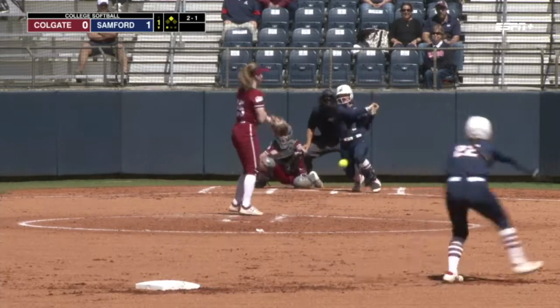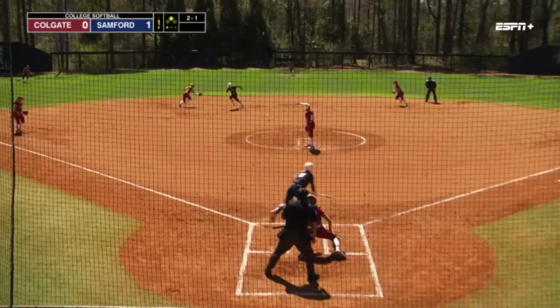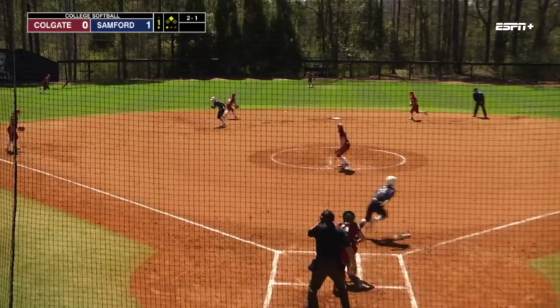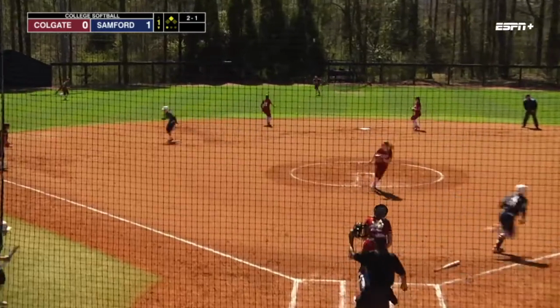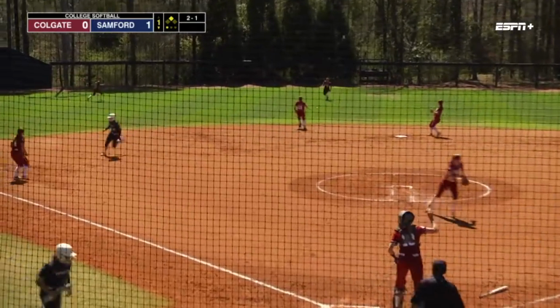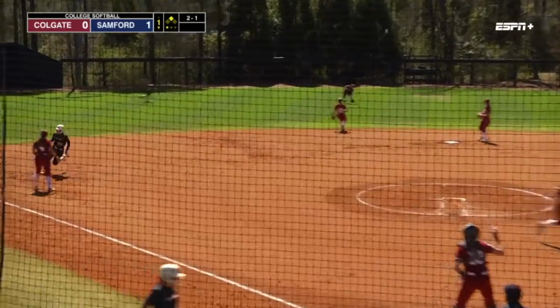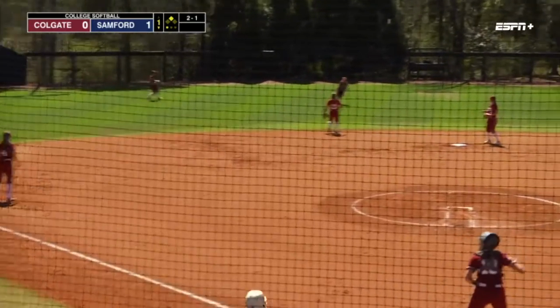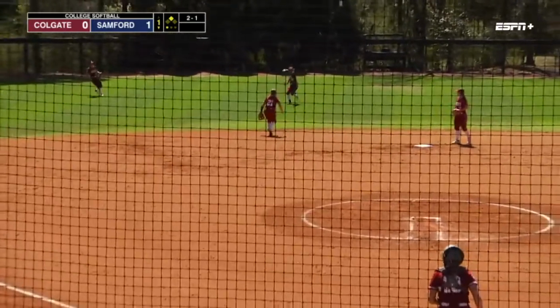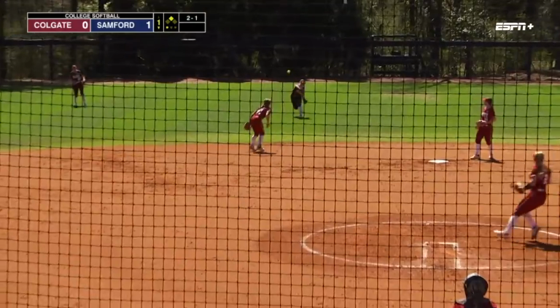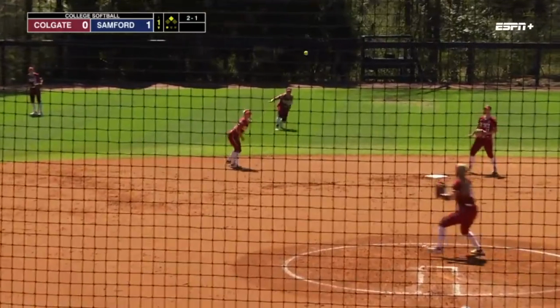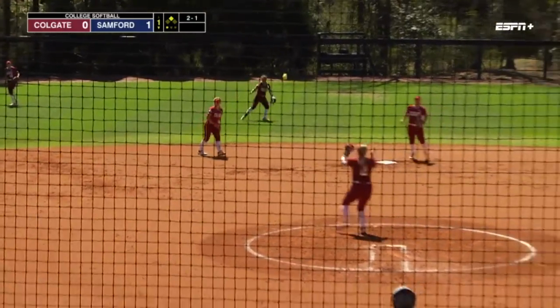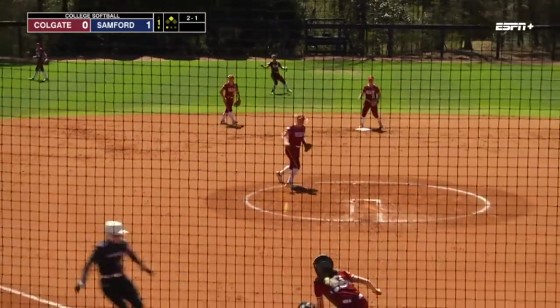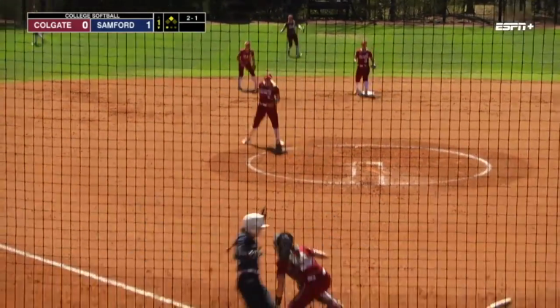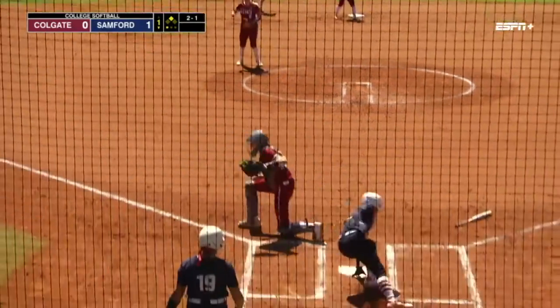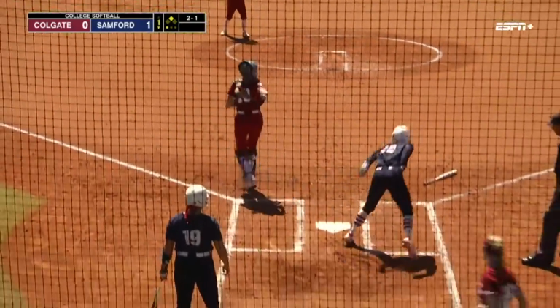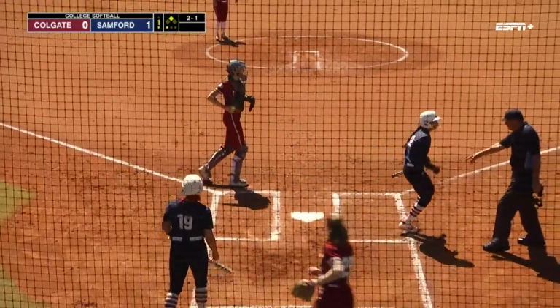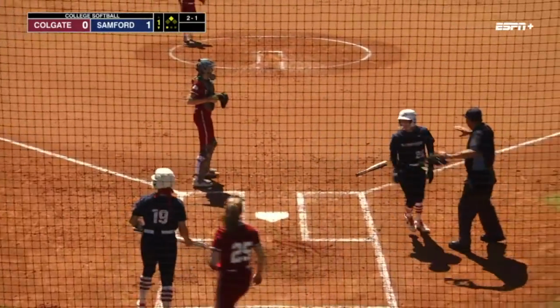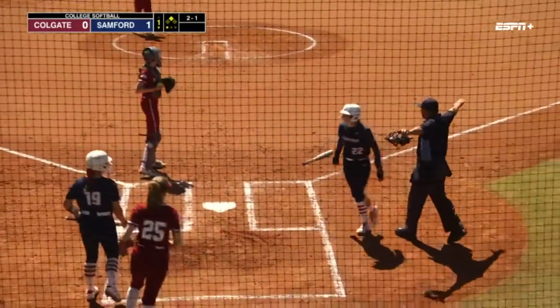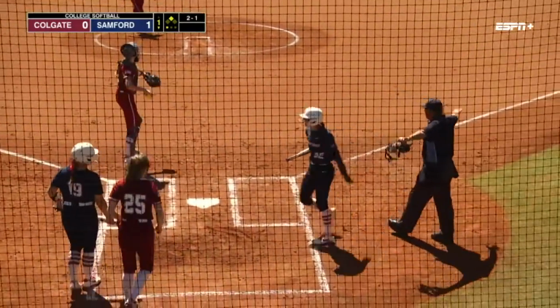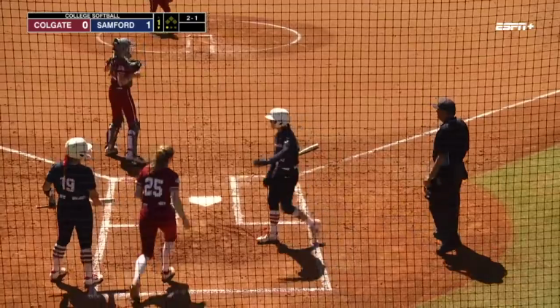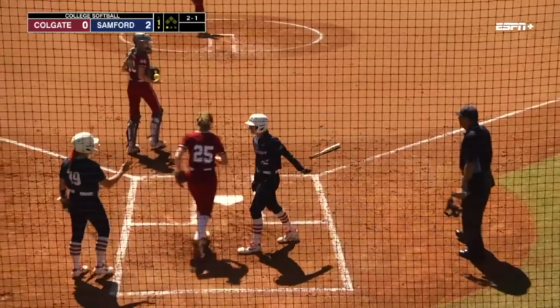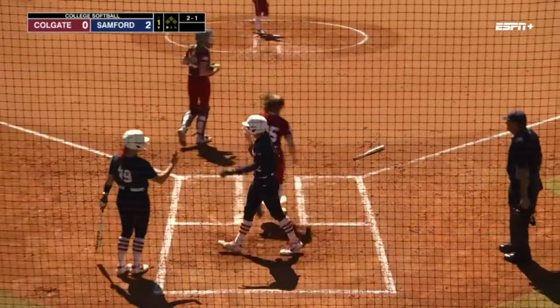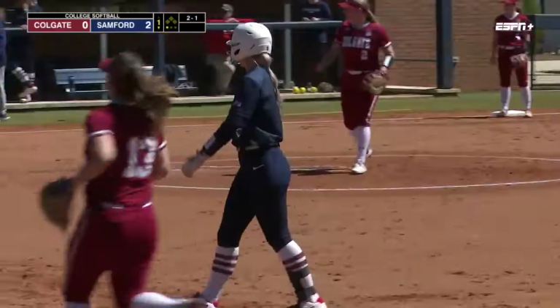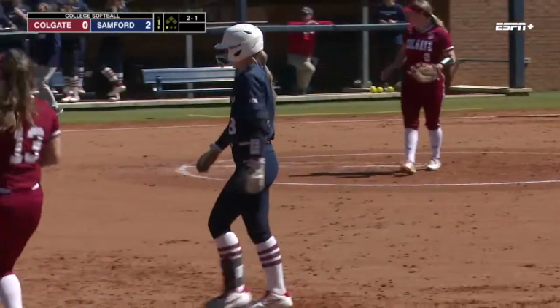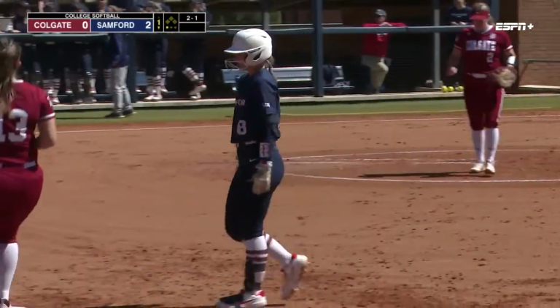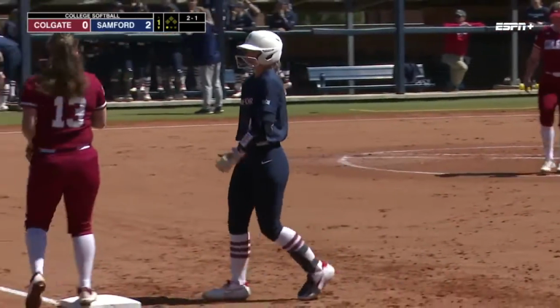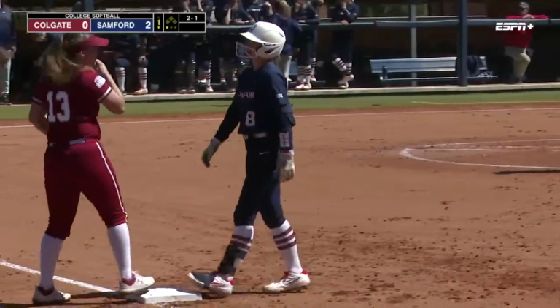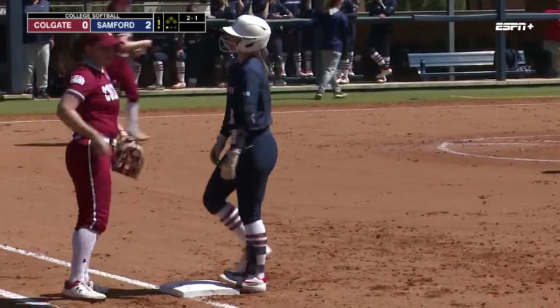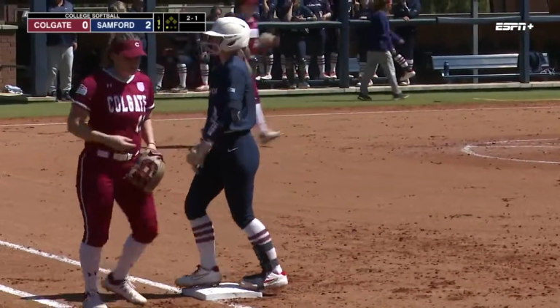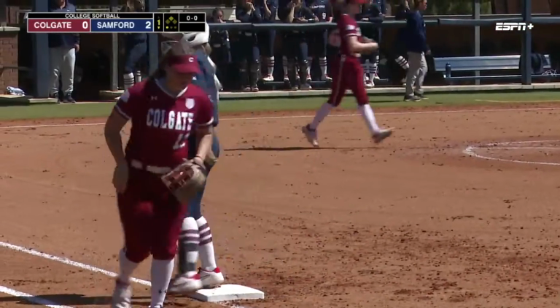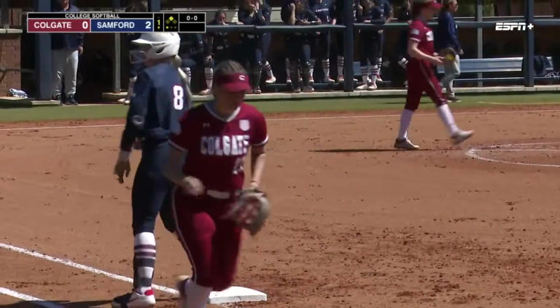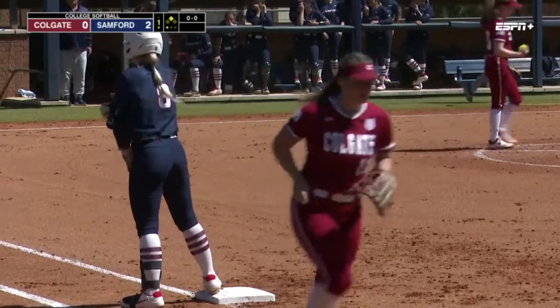Two and one is drilled up the middle for a base hit. MK Tenner will break for home plate, she will score. Another RBI for Sherbutt, her sixth in this series.